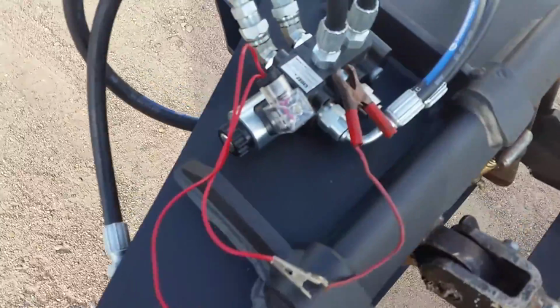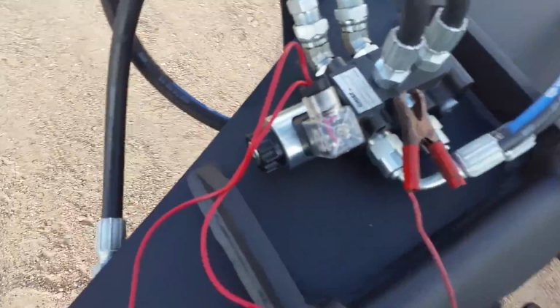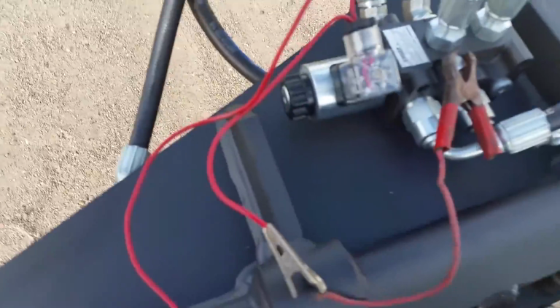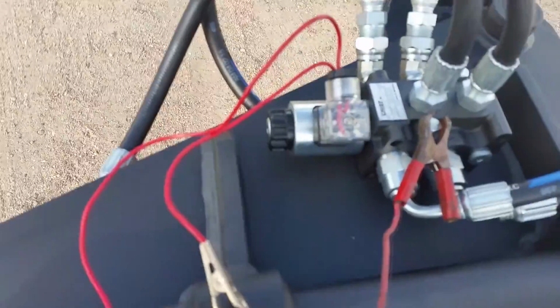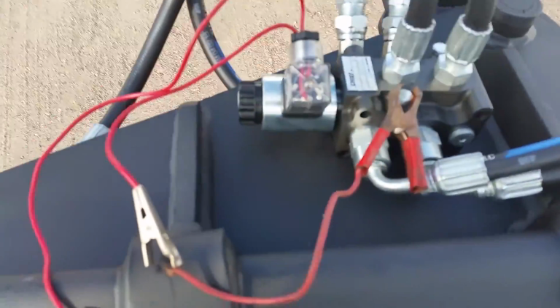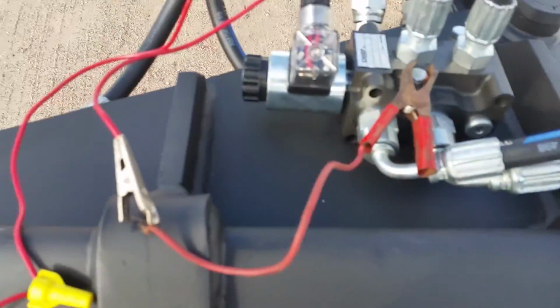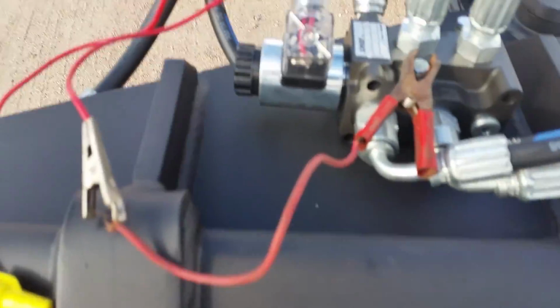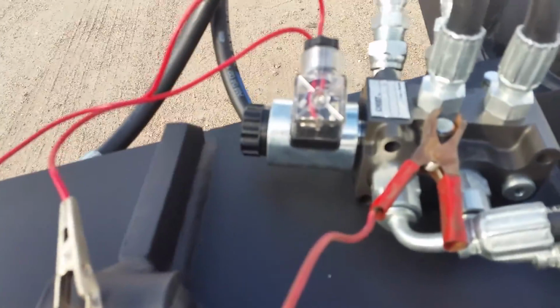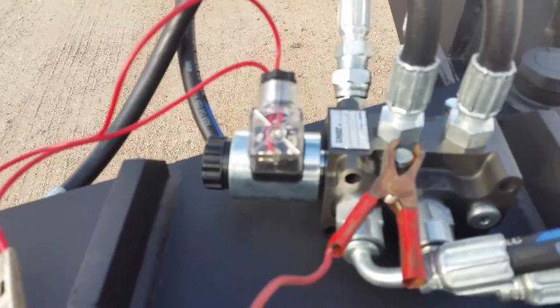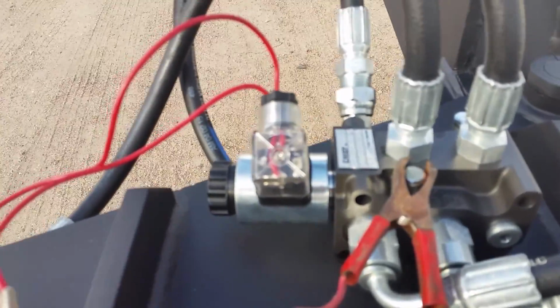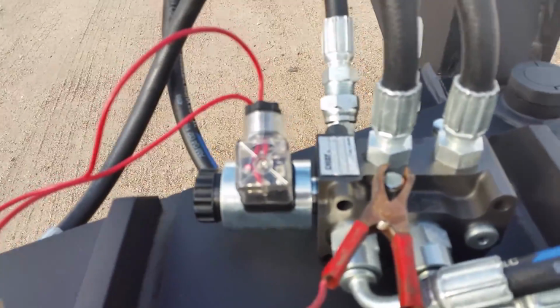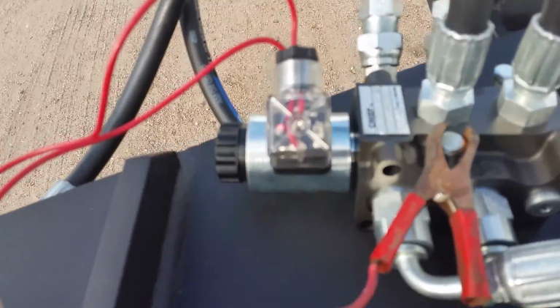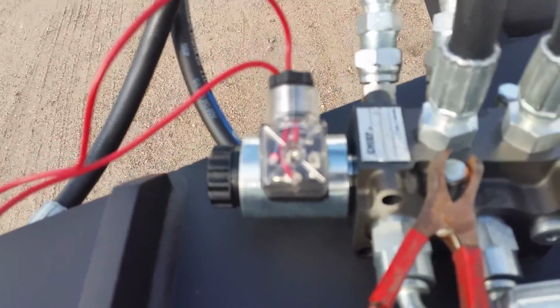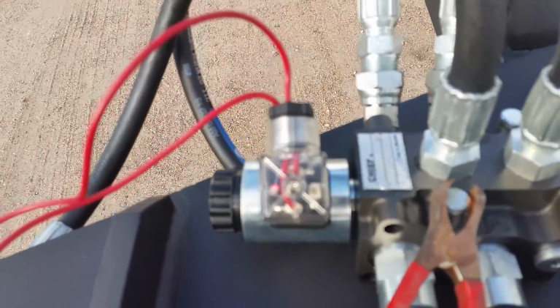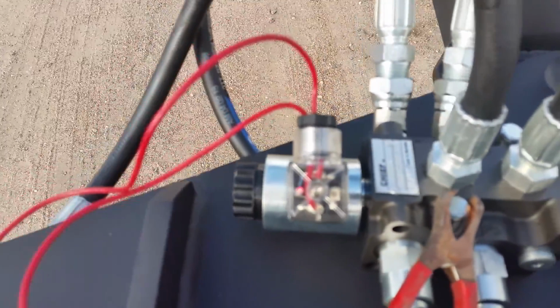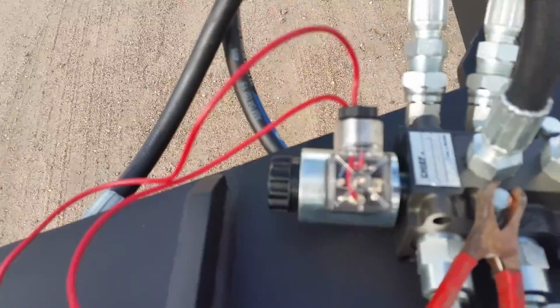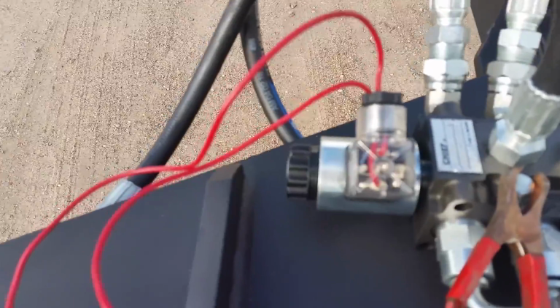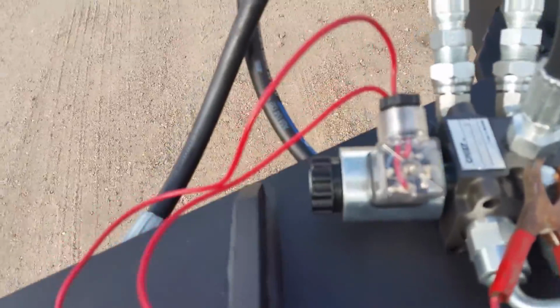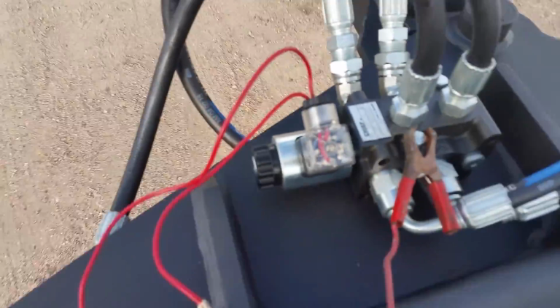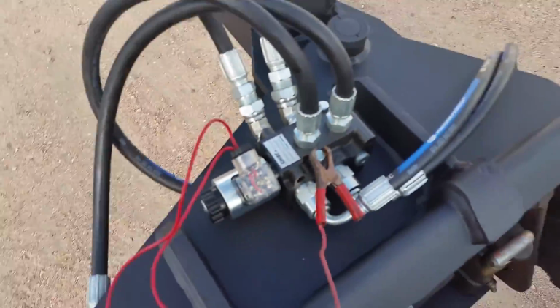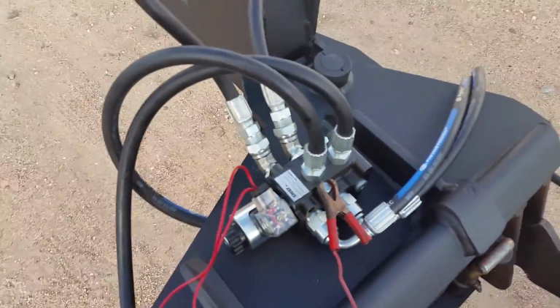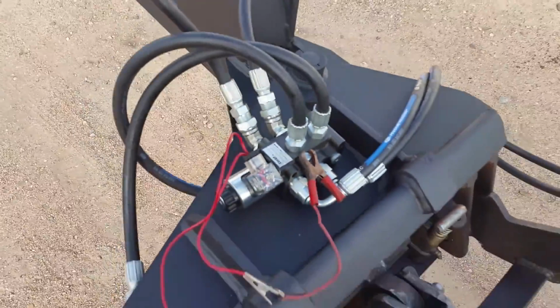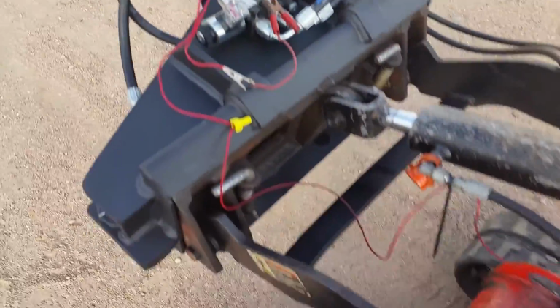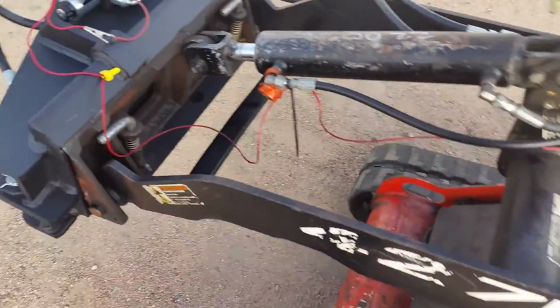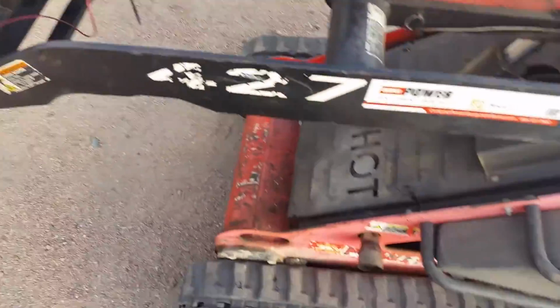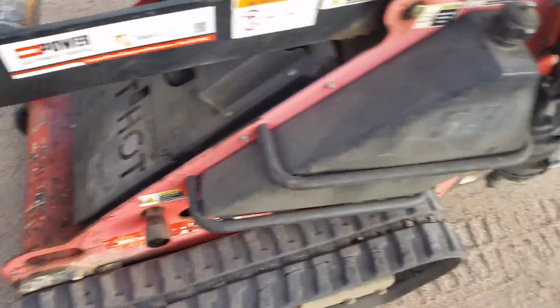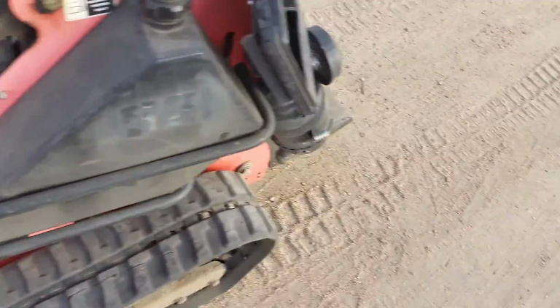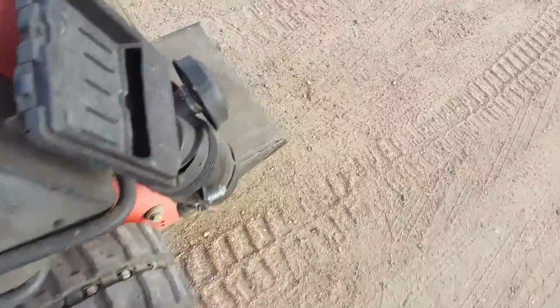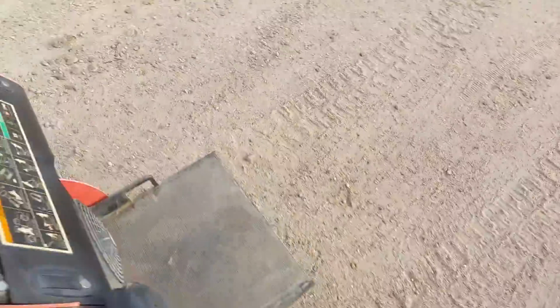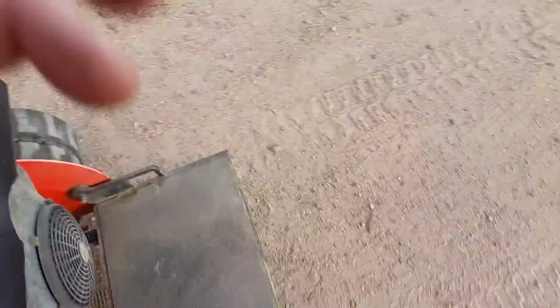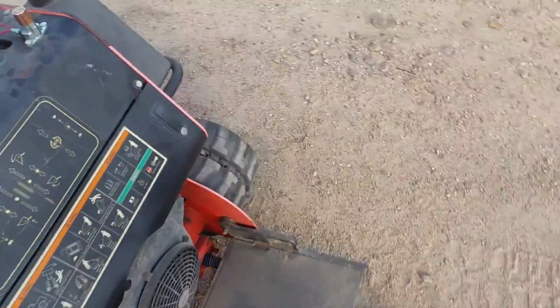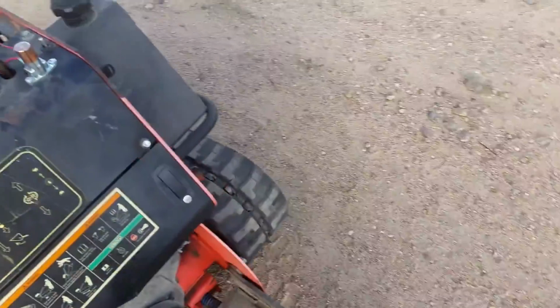Our selector valves also have an LED light to let you know if it's on or off. Now for a quick demonstration.